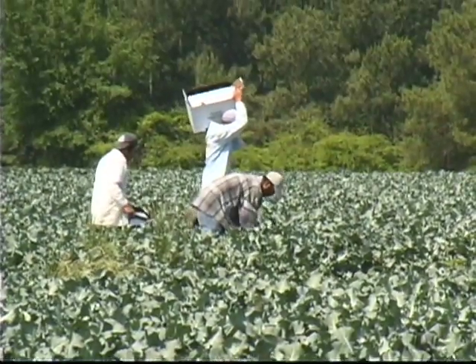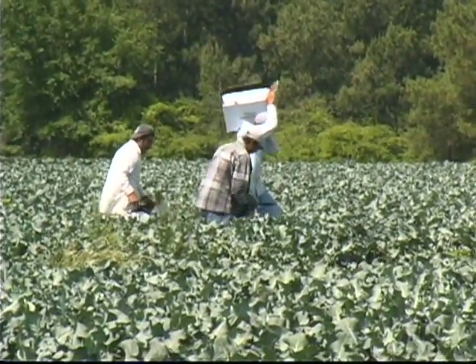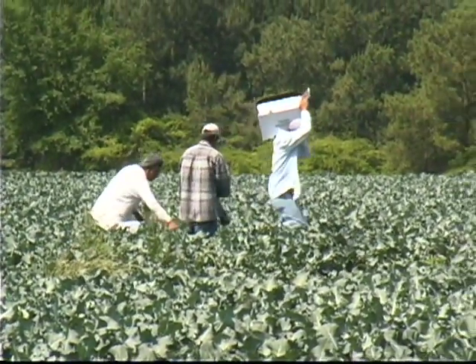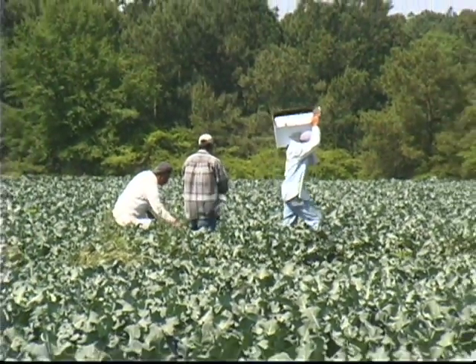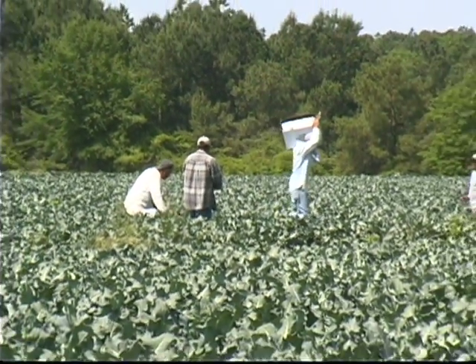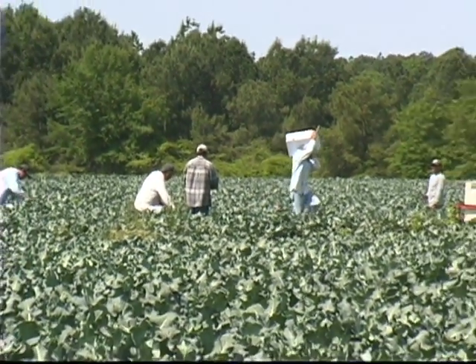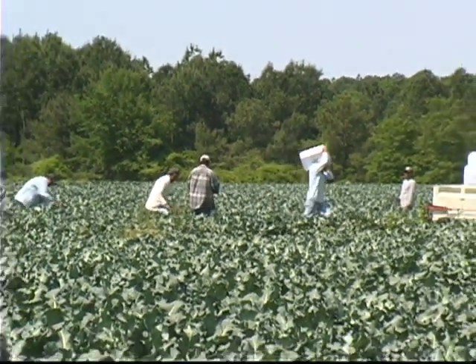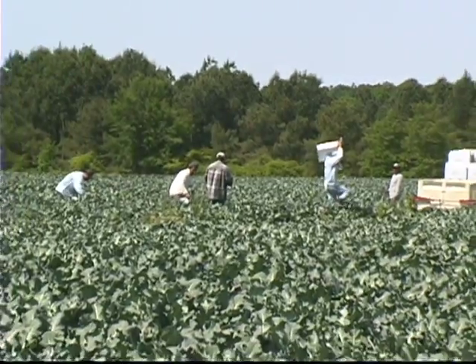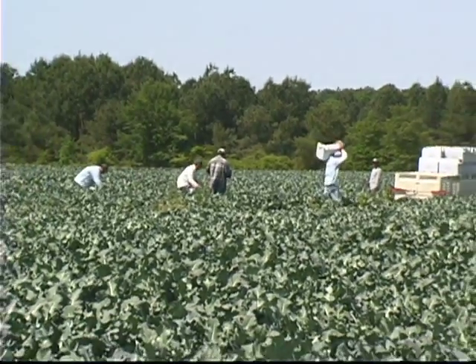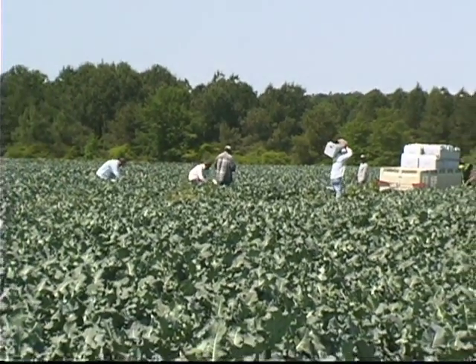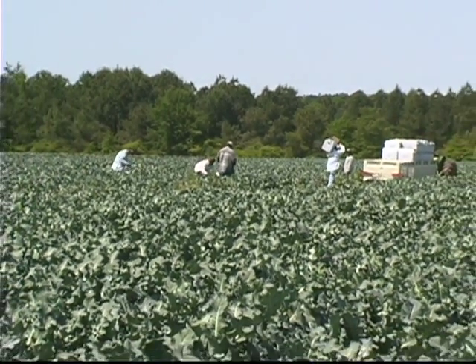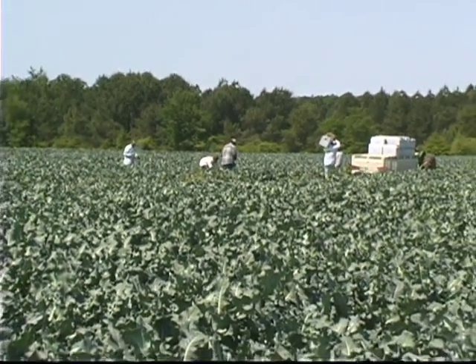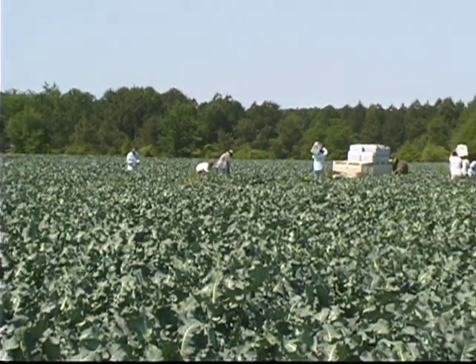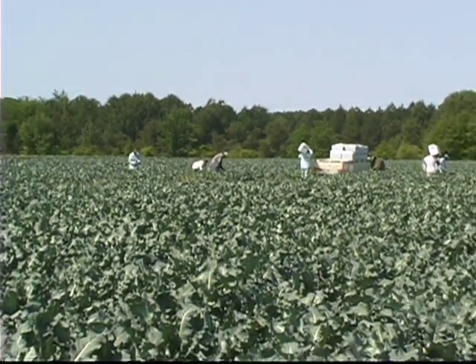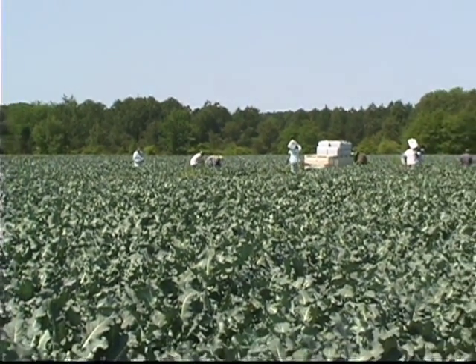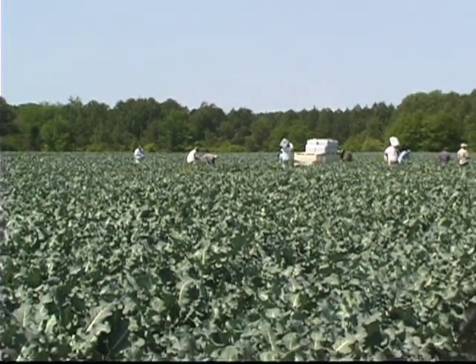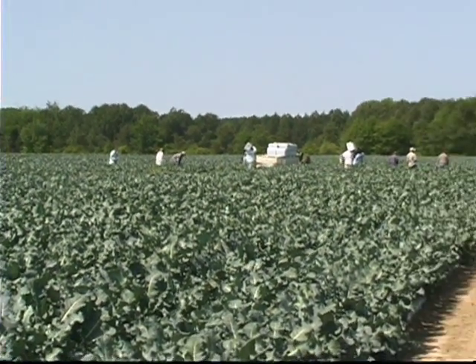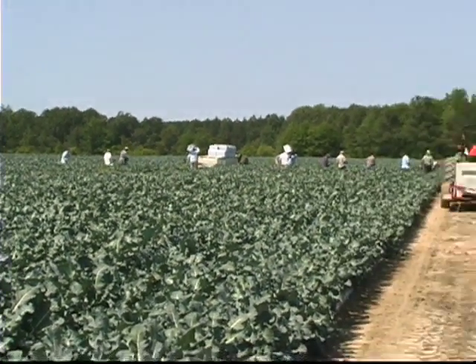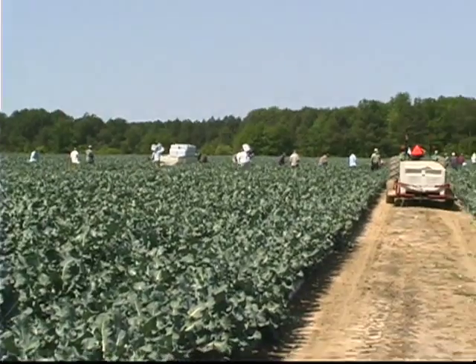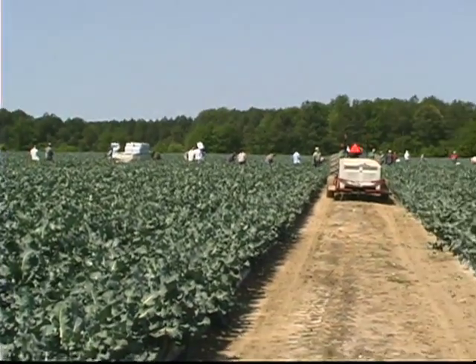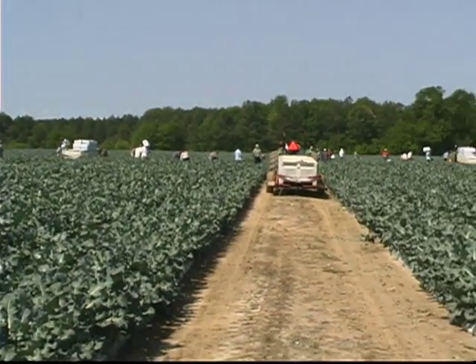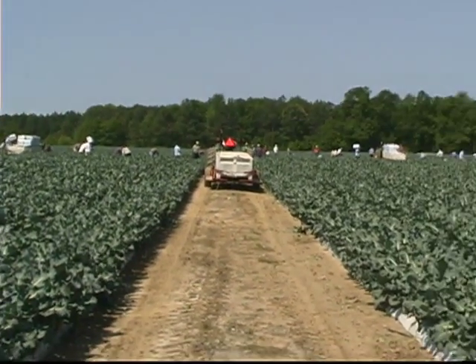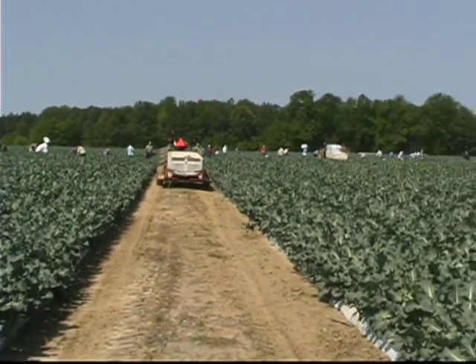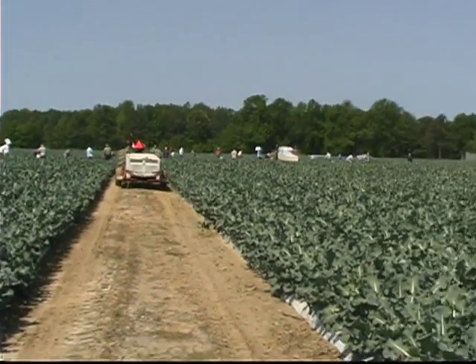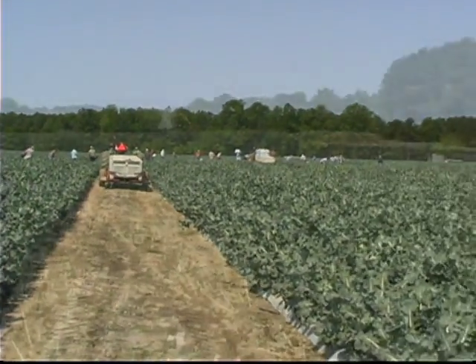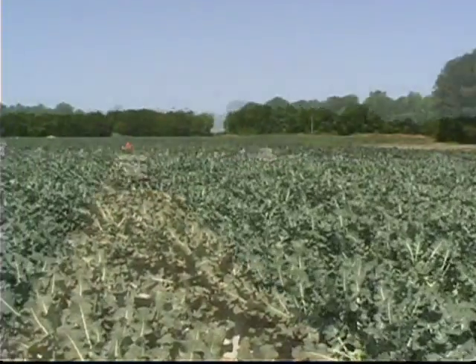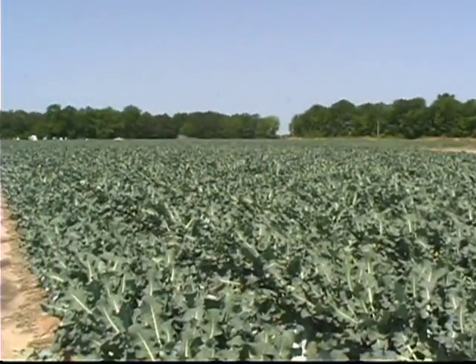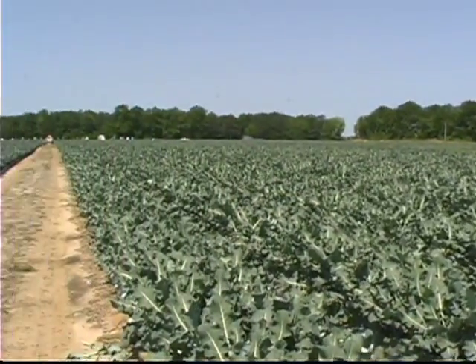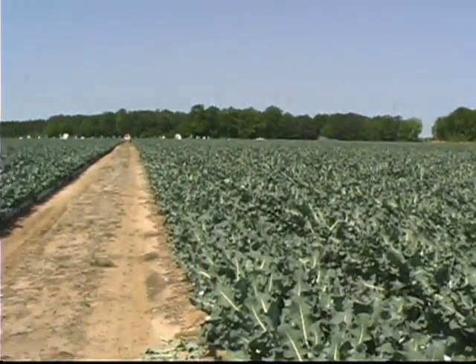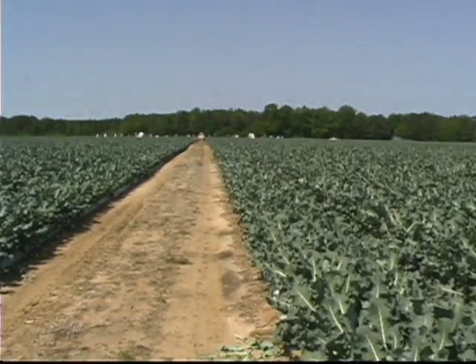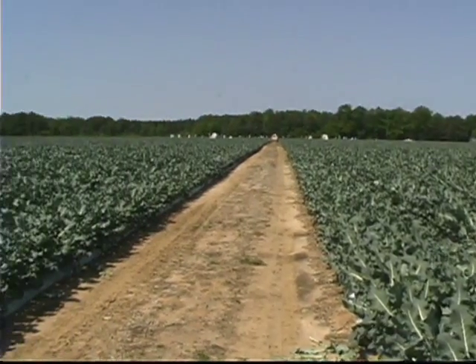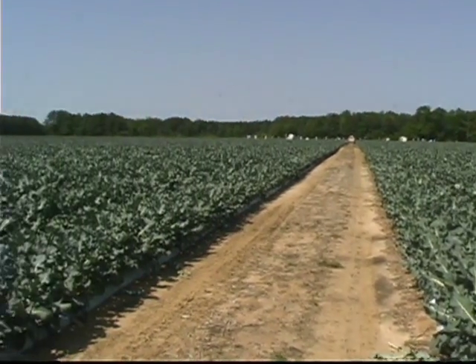Titan Farms introduced broccoli as a new crop in 2007. It was an ideal addition because it extended the harvest window while not competing with Titan's core crops. Broccoli also offers a great cropland rotation.